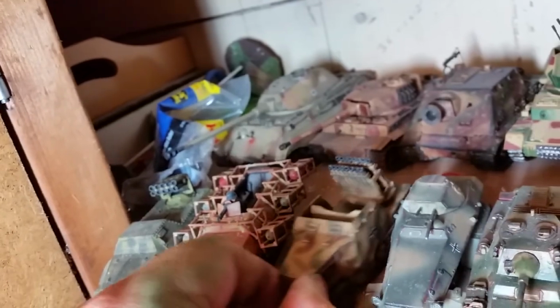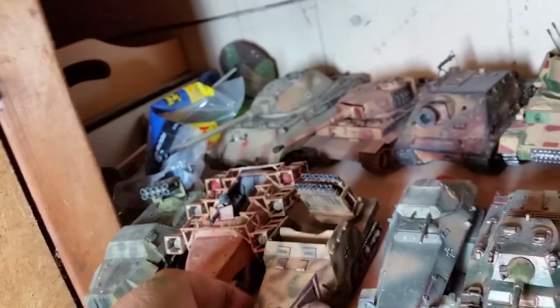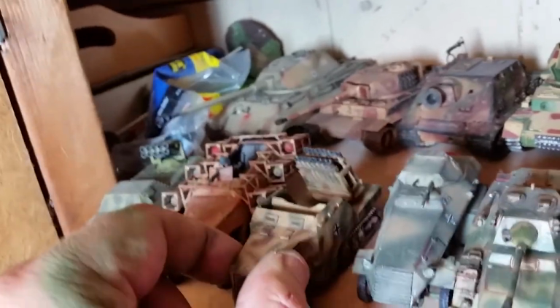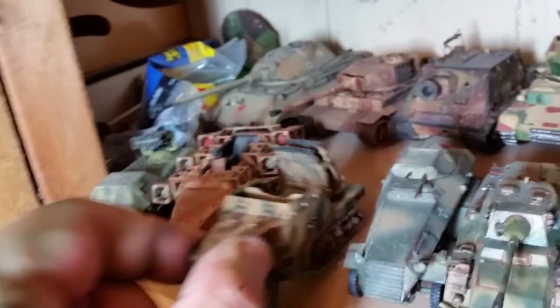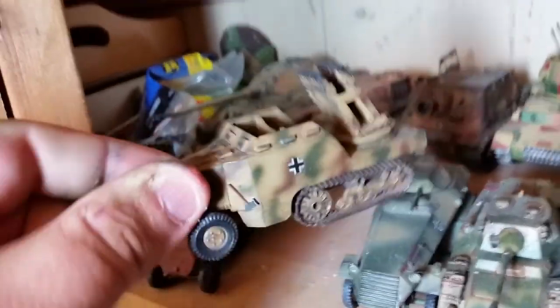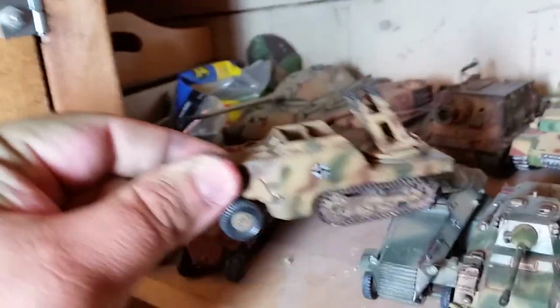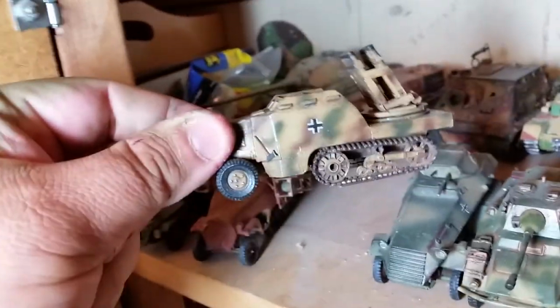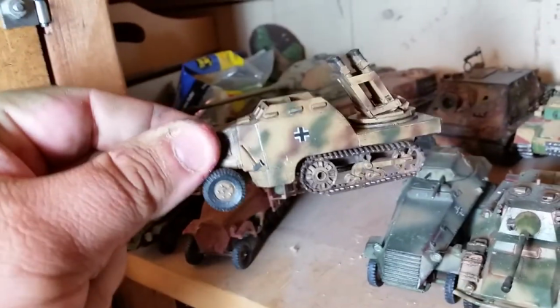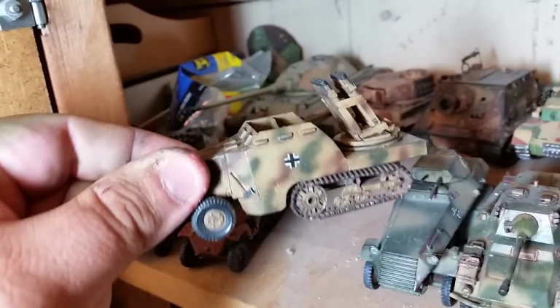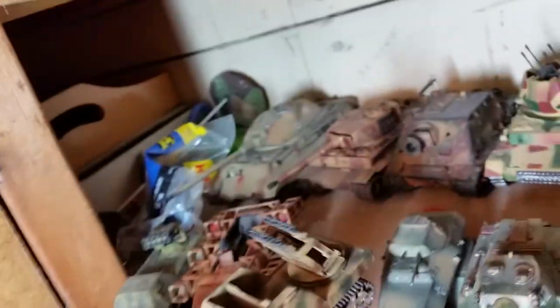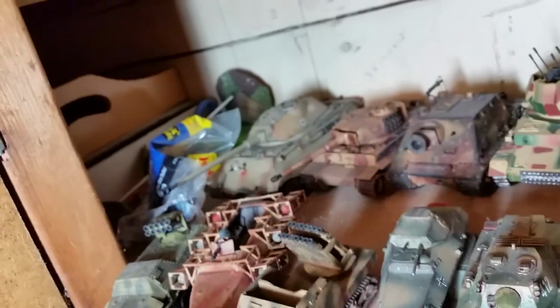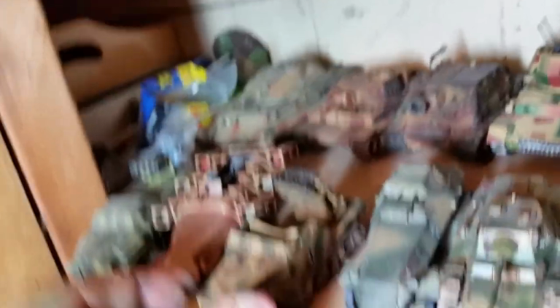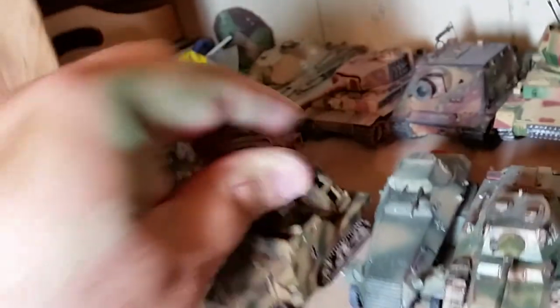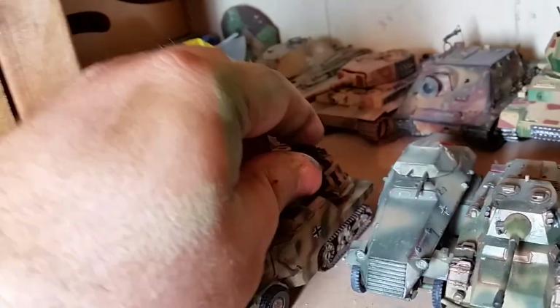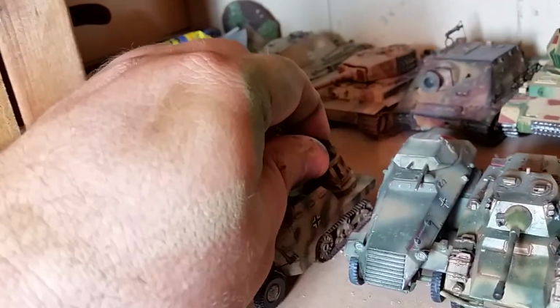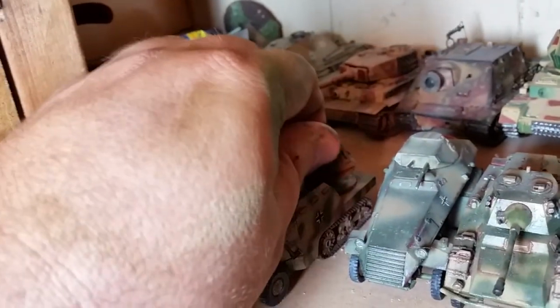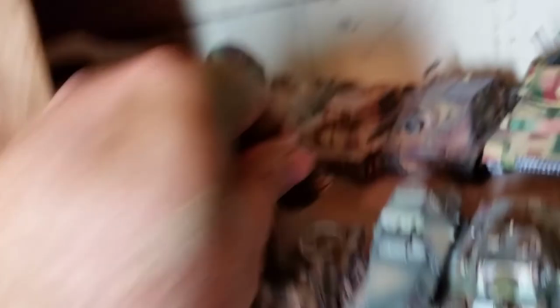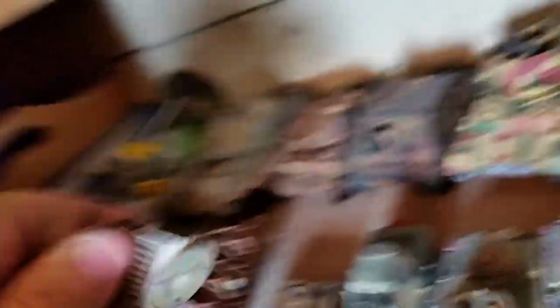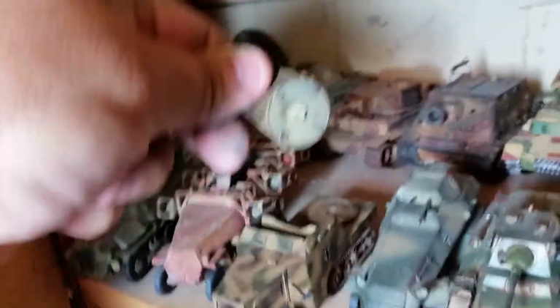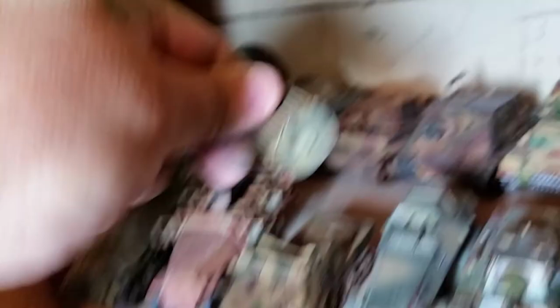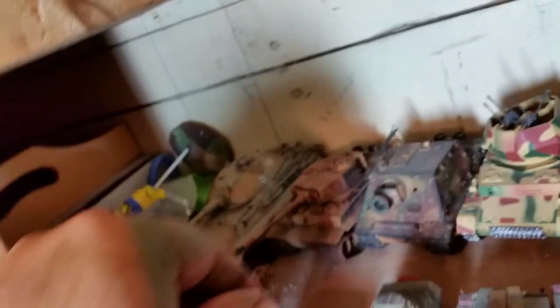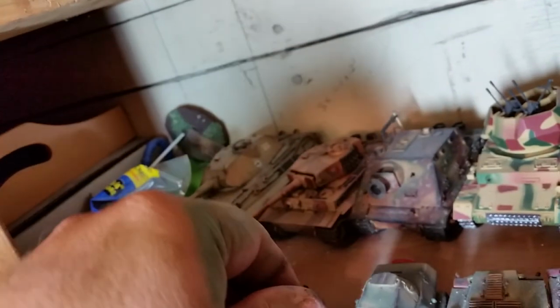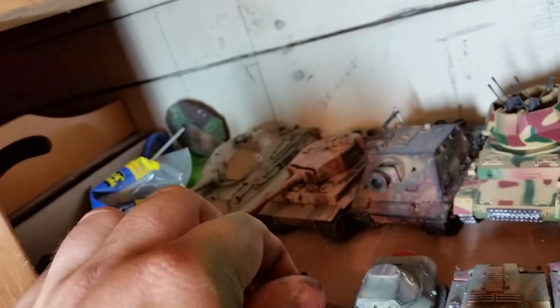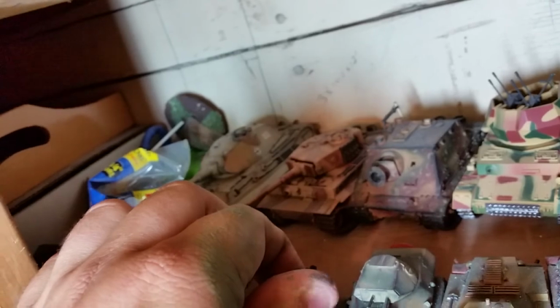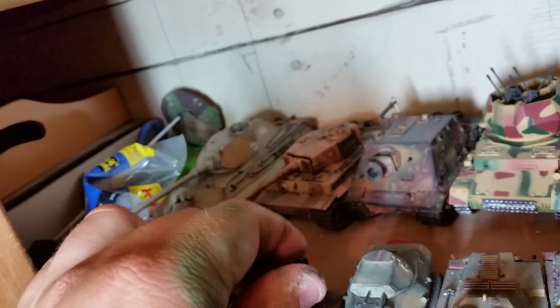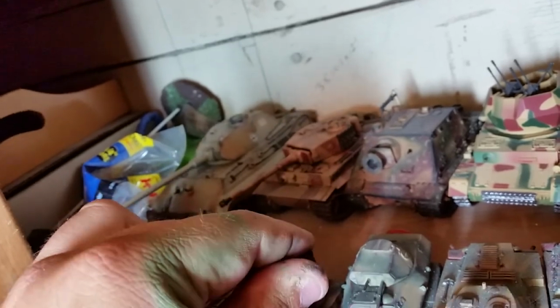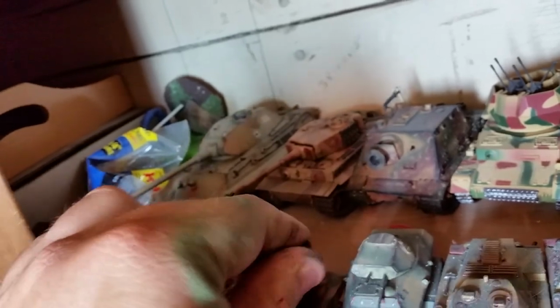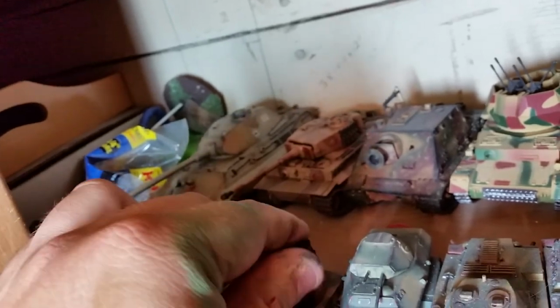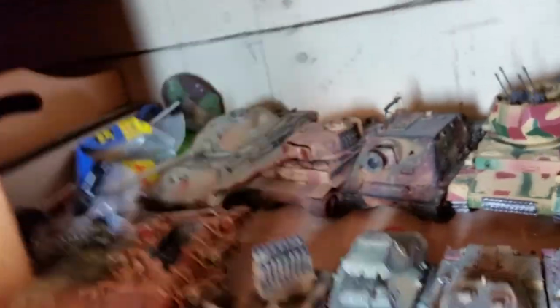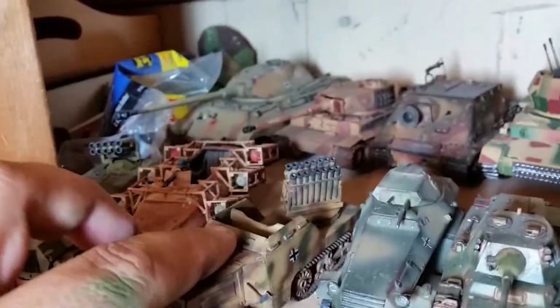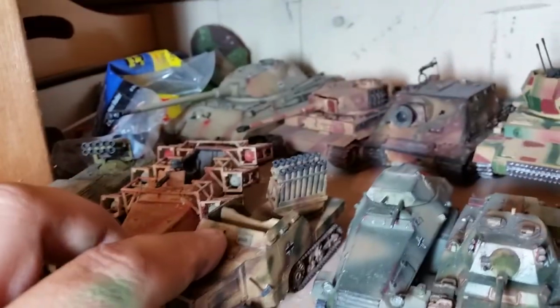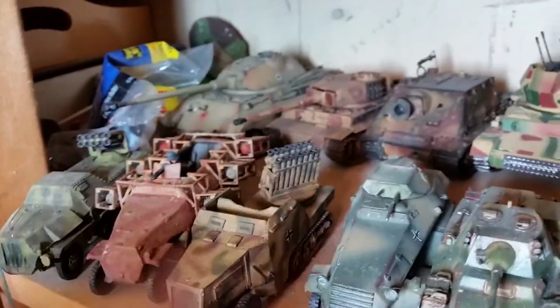And we got the Reihenwerfer, which is the mortar carrier that I scratch built. The gun is magnetized so it will turn and spin so you can aim it.